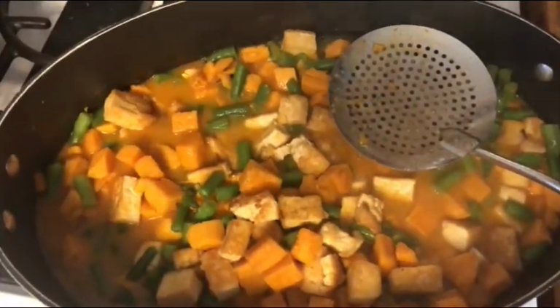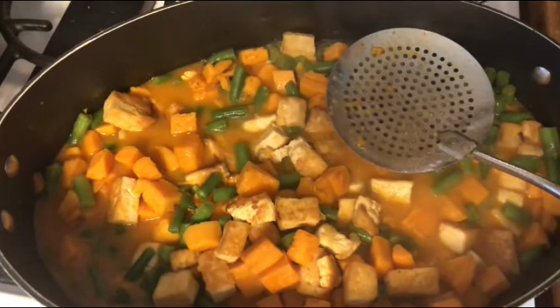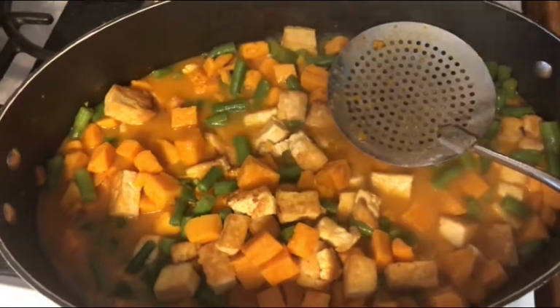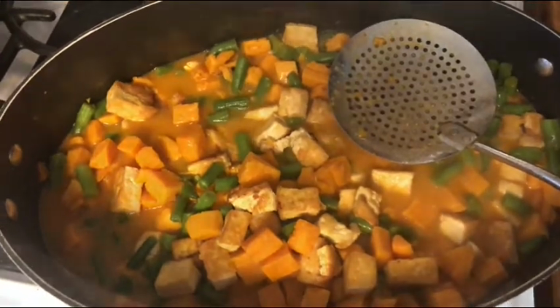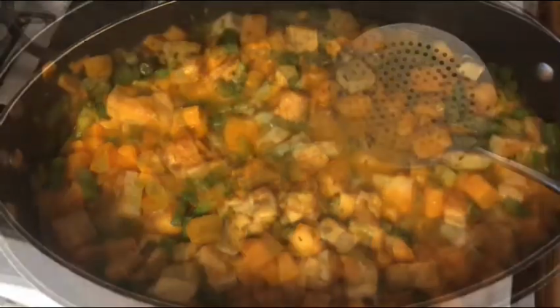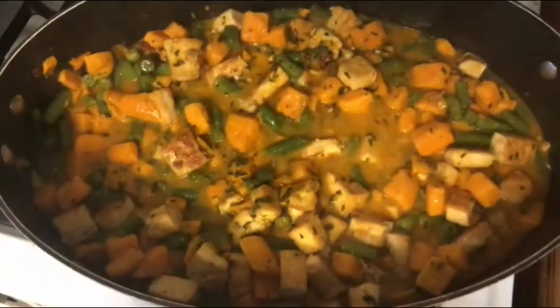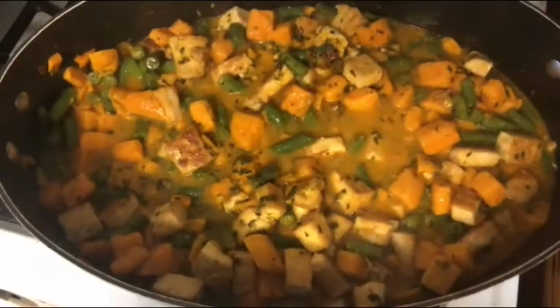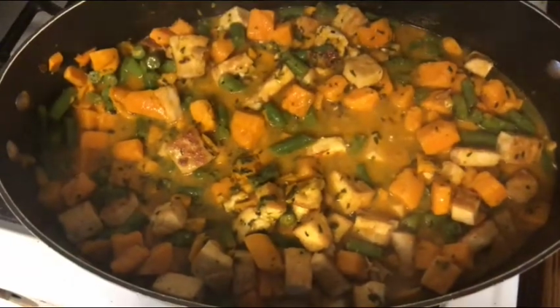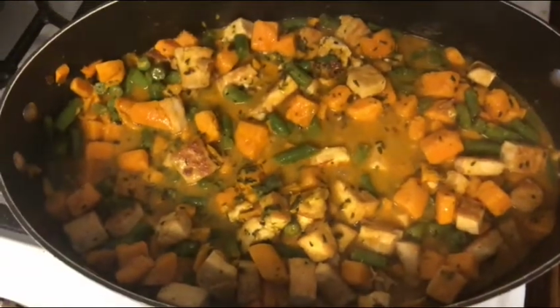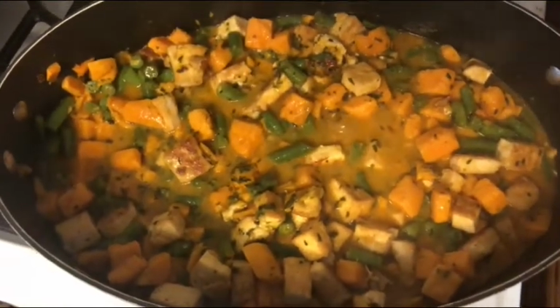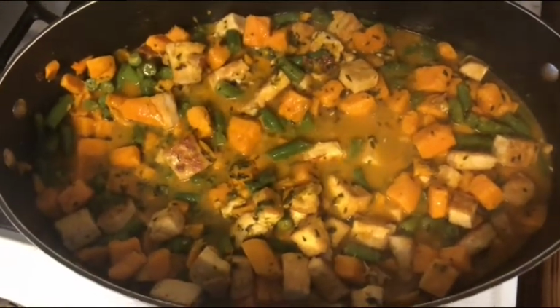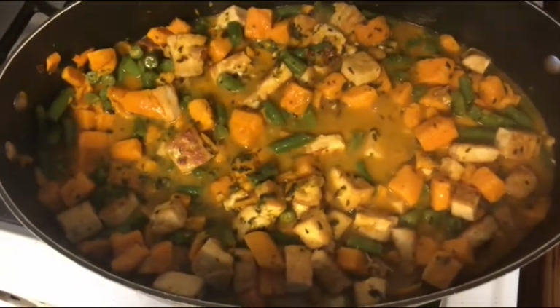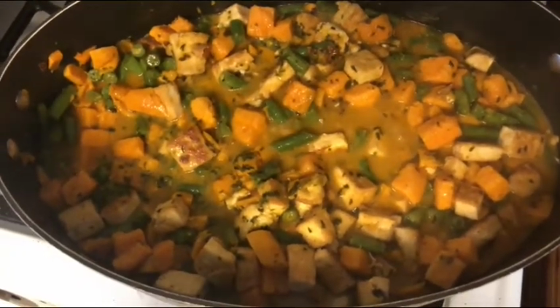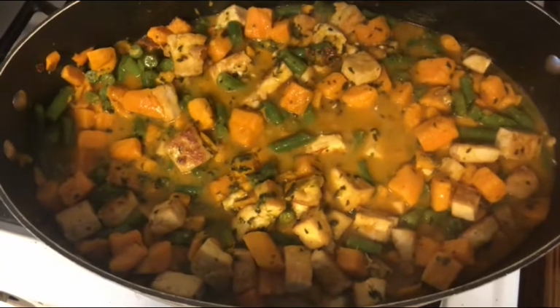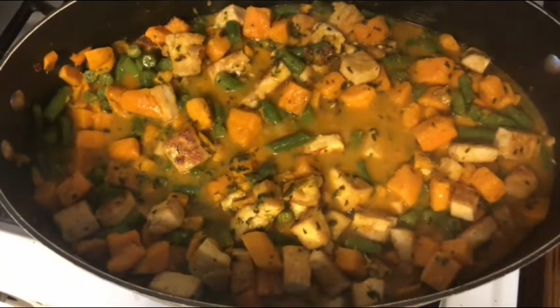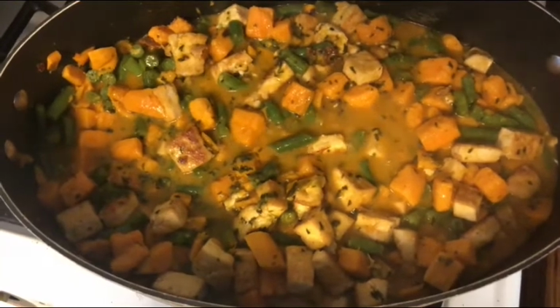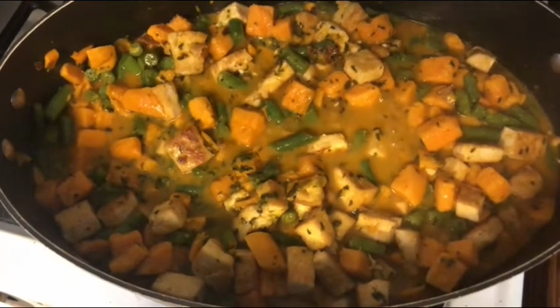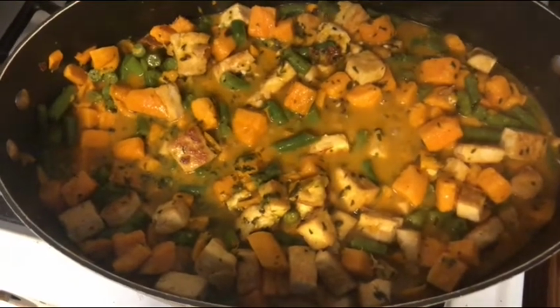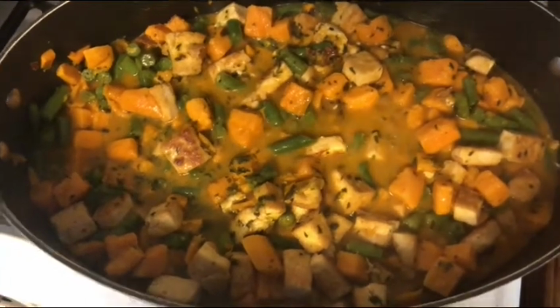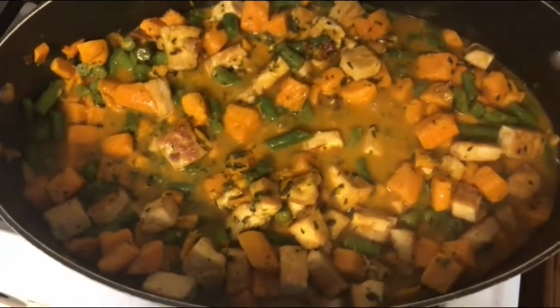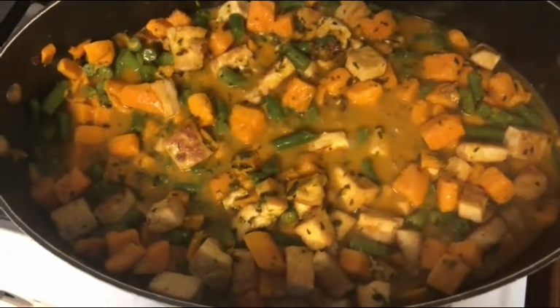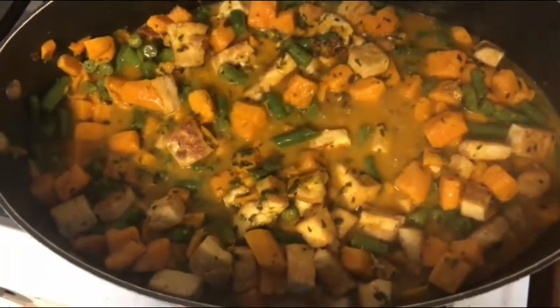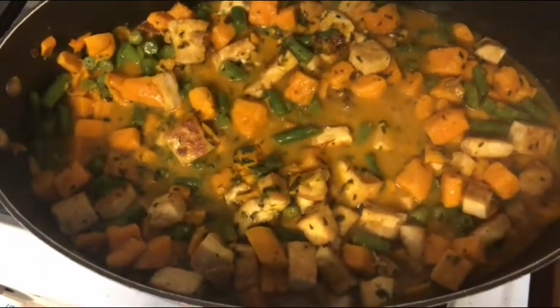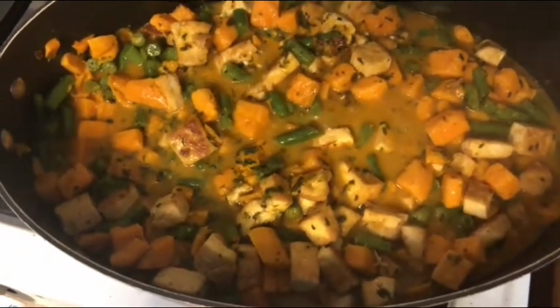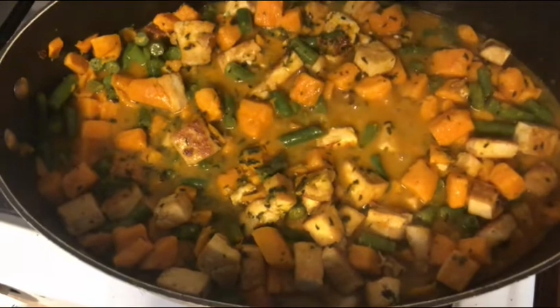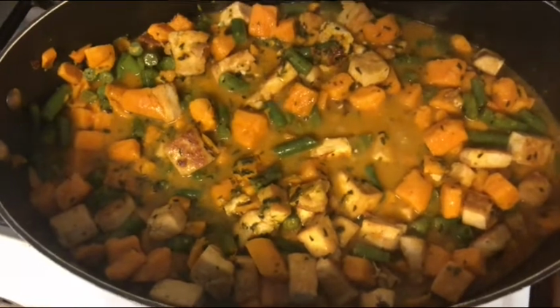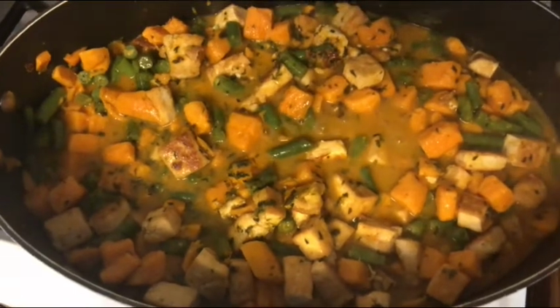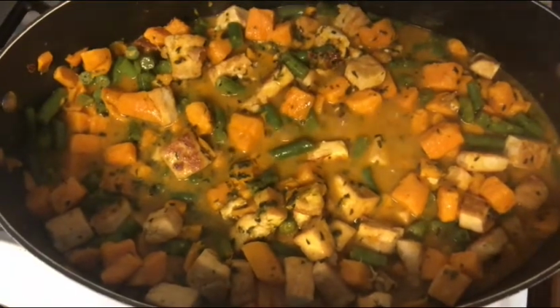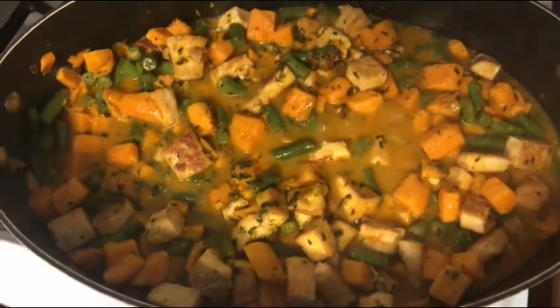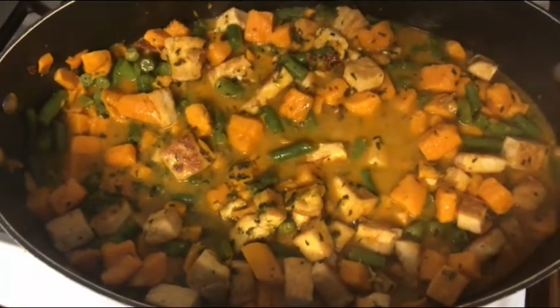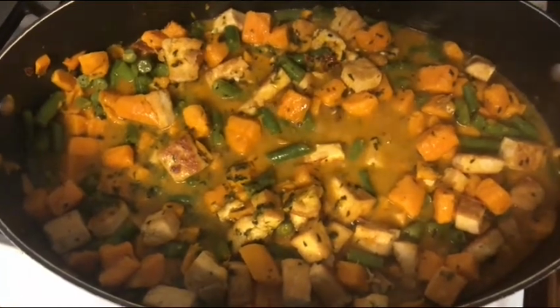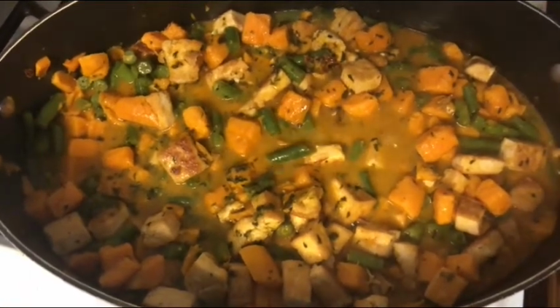Lastly, add in the cilantro and there you have it — the completed dish. You can serve it on top of rice or however you like it. You could also add more curry paste if you don't think it's spicy enough. And that's the end.